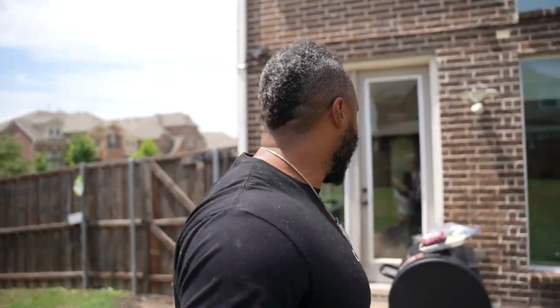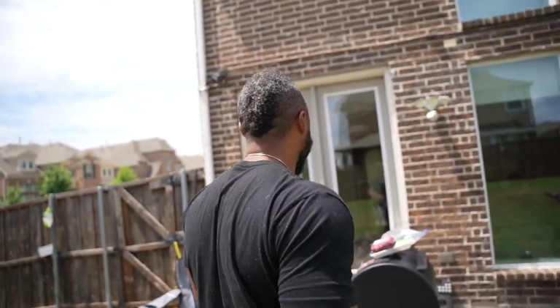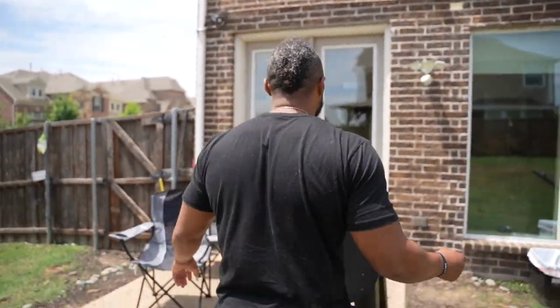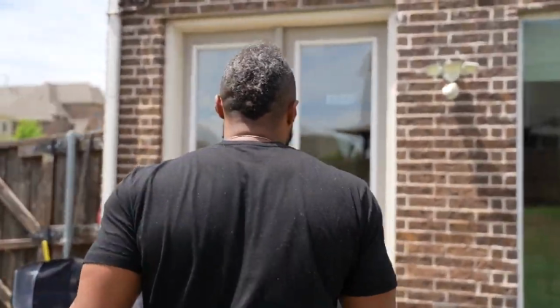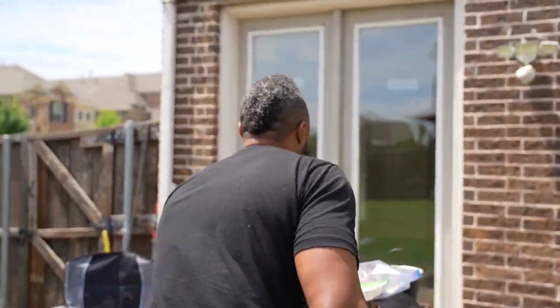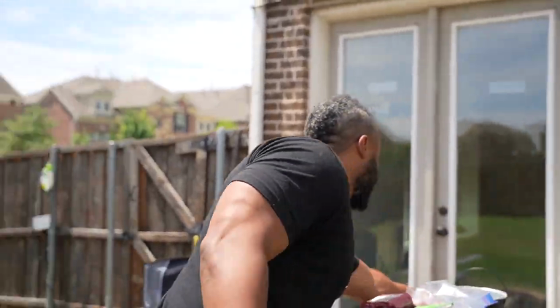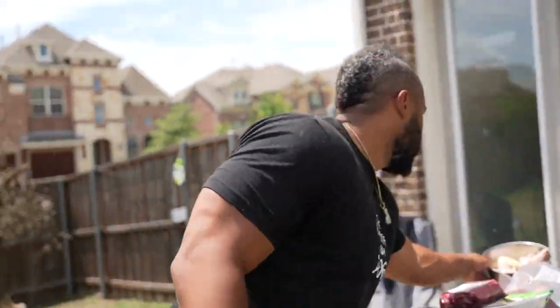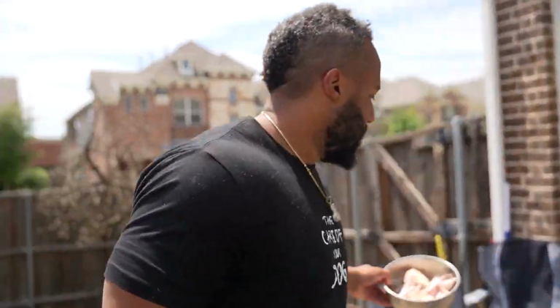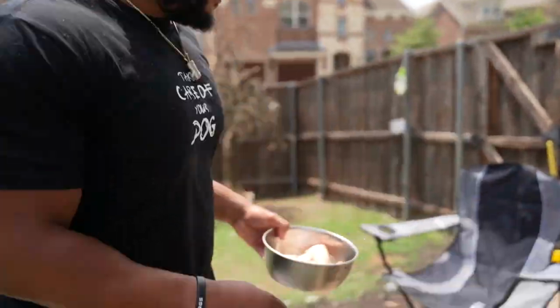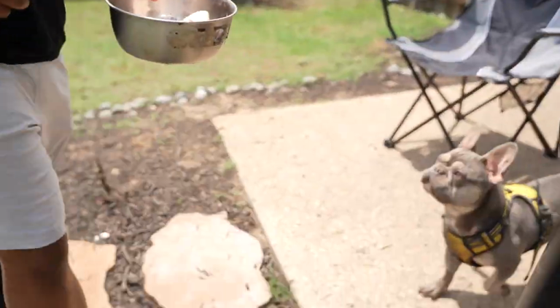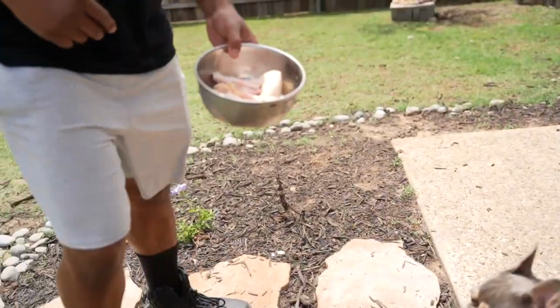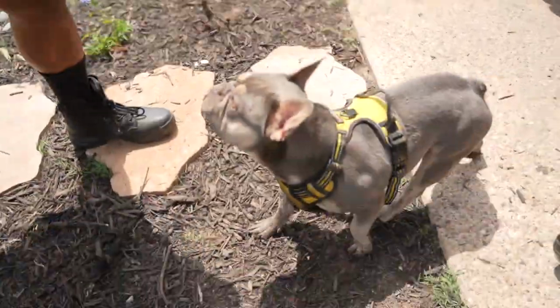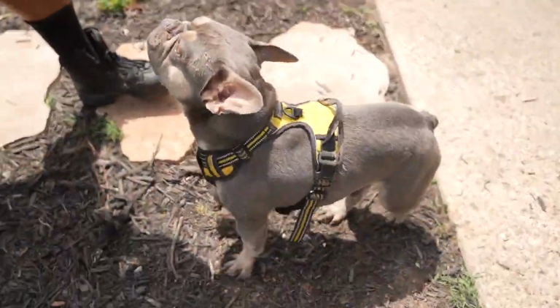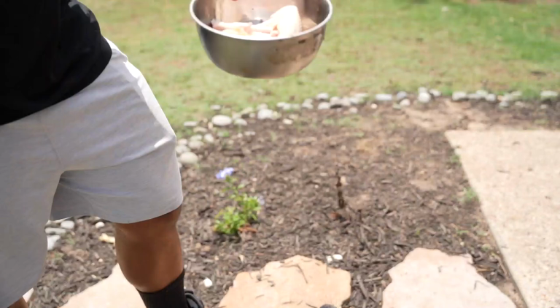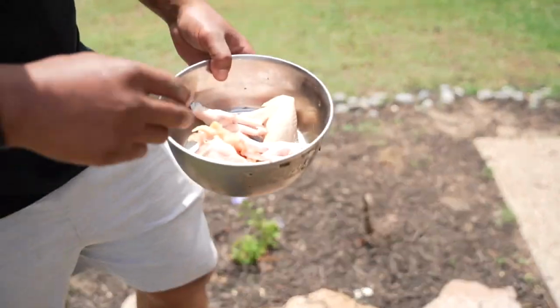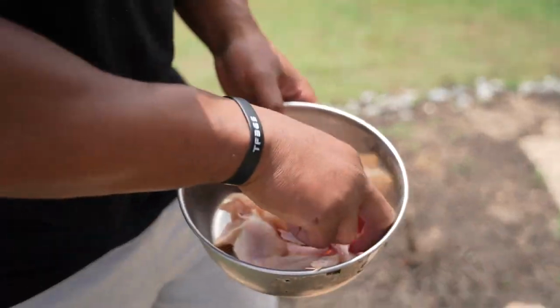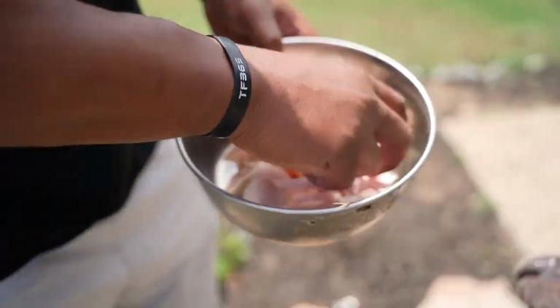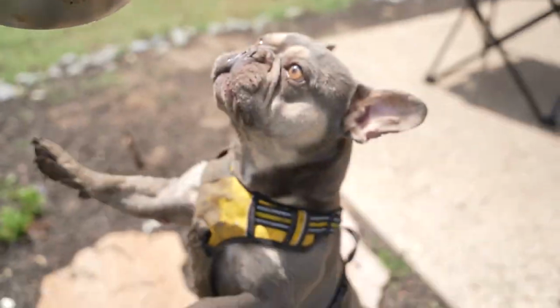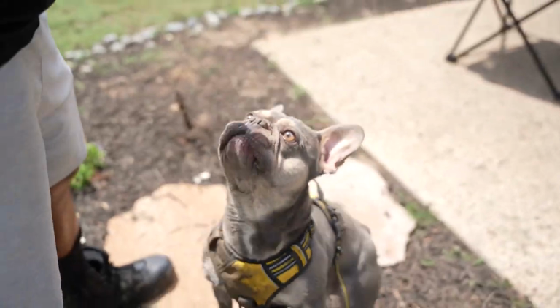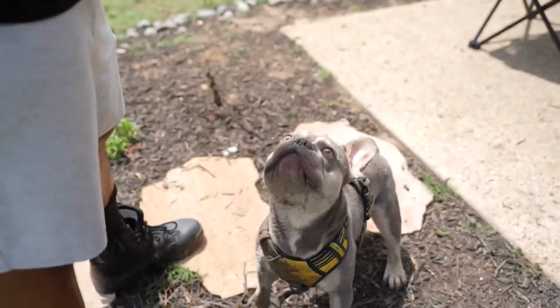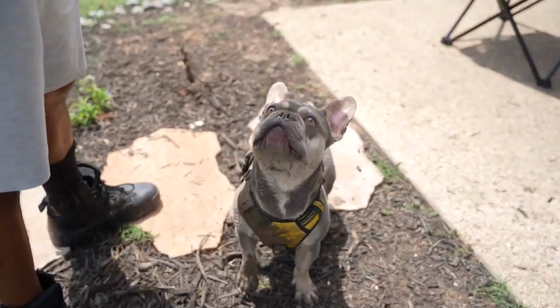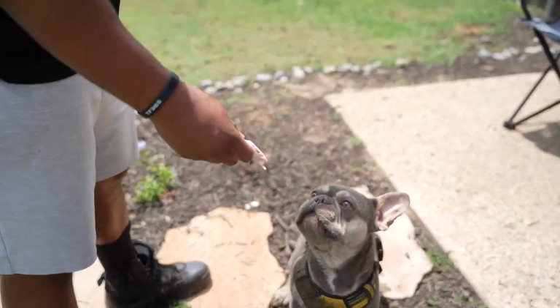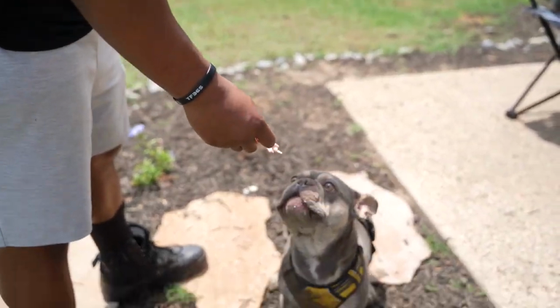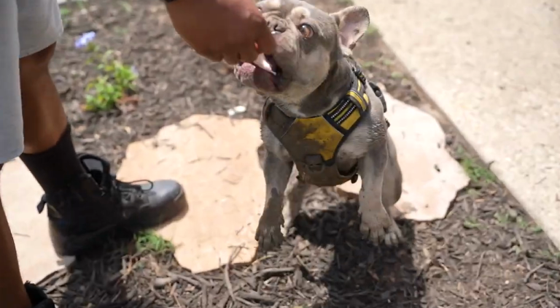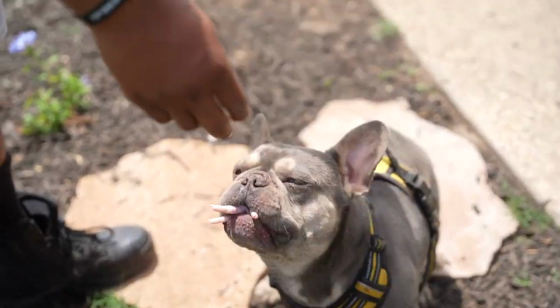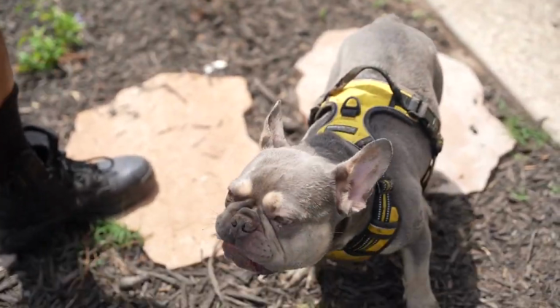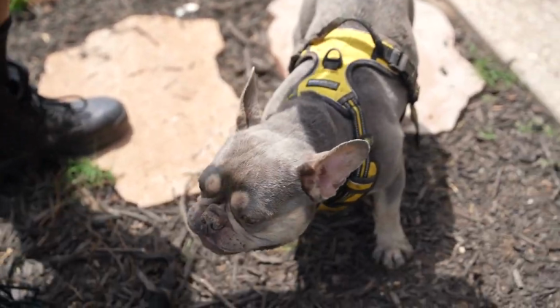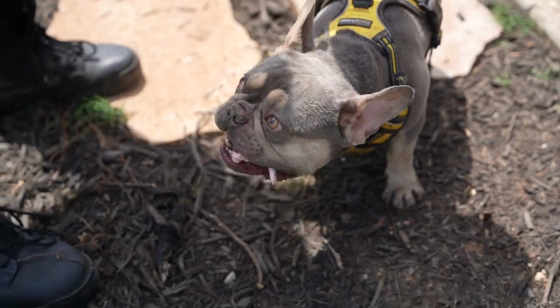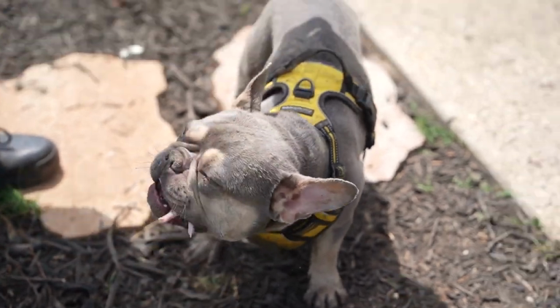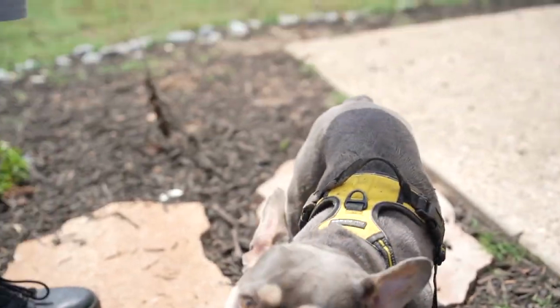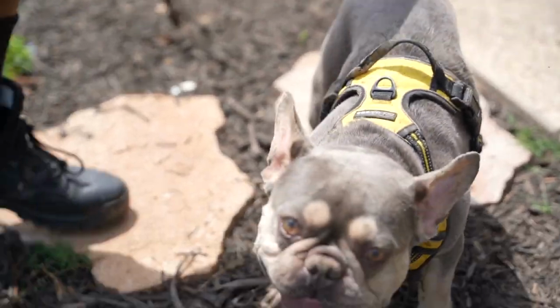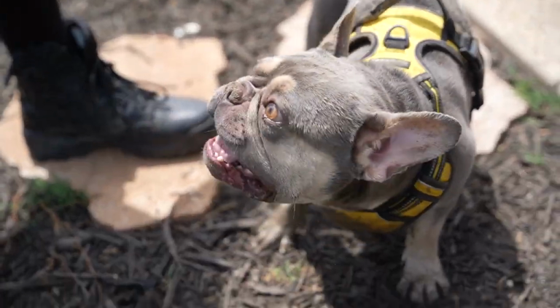Guys, can a Frenchie — Frisco — can a Frenchie eat a raw meal? I don't know what you've been doing, buddy. But look at this. Give me a little chicken for you. Look at that joker.